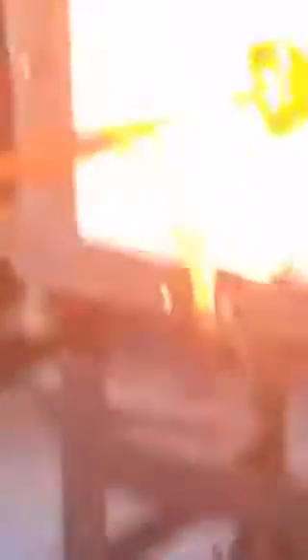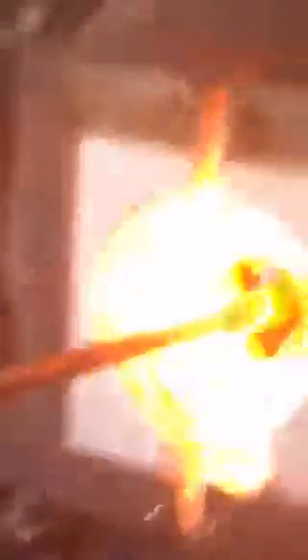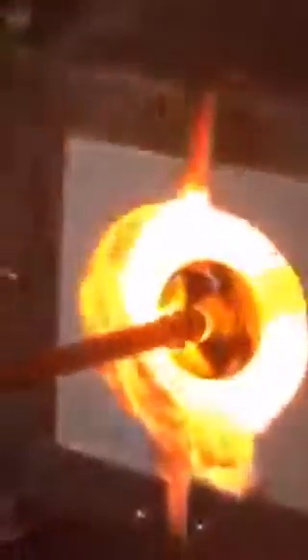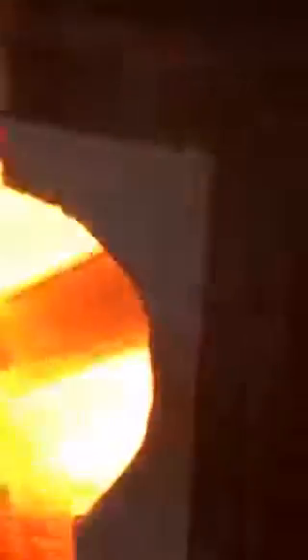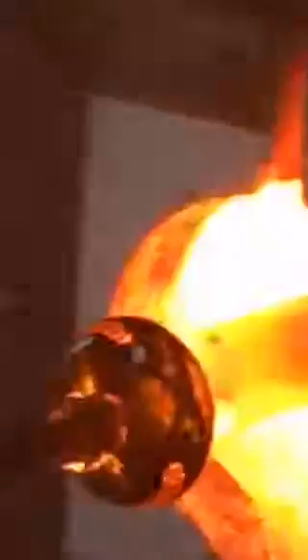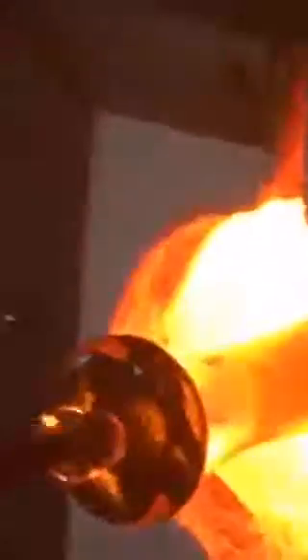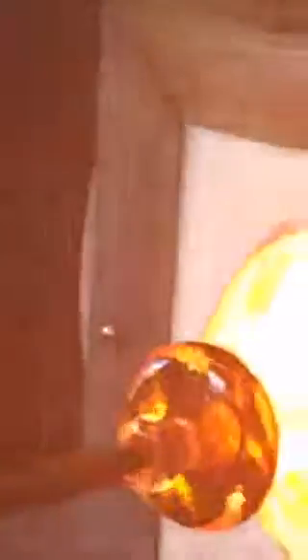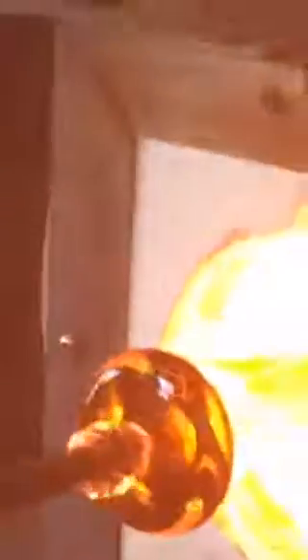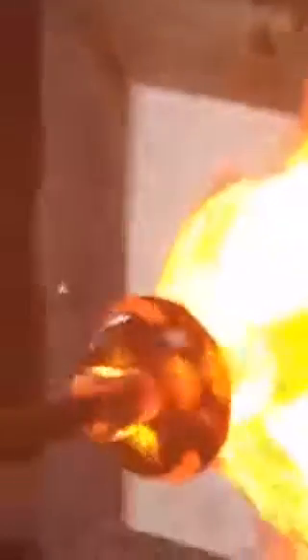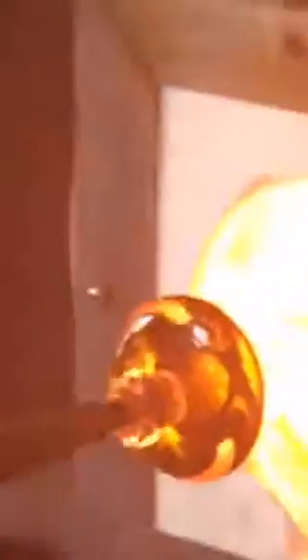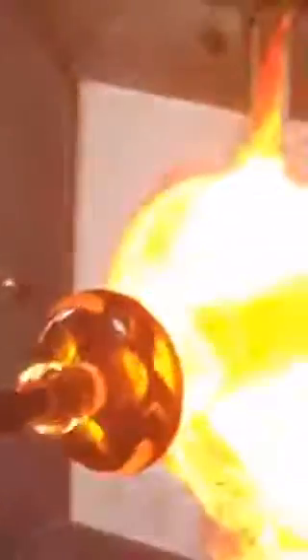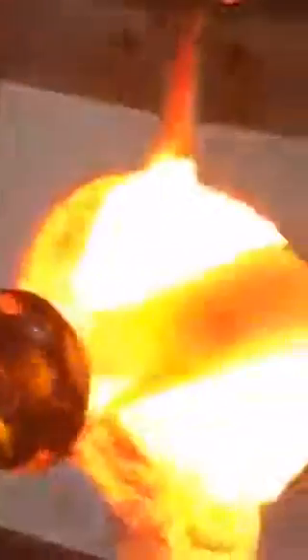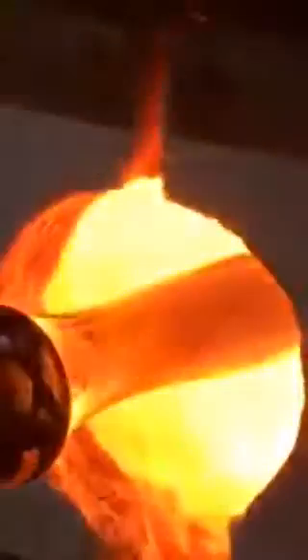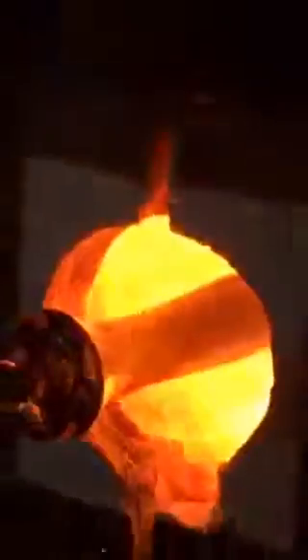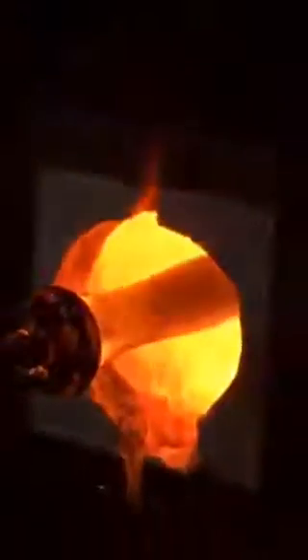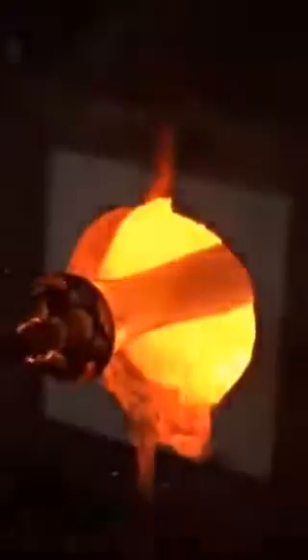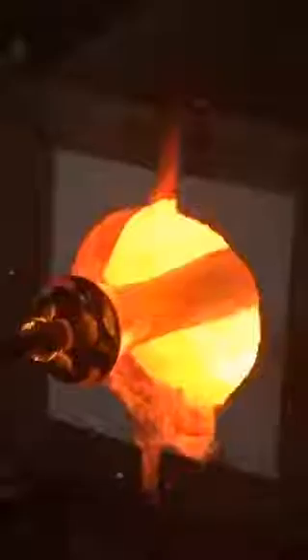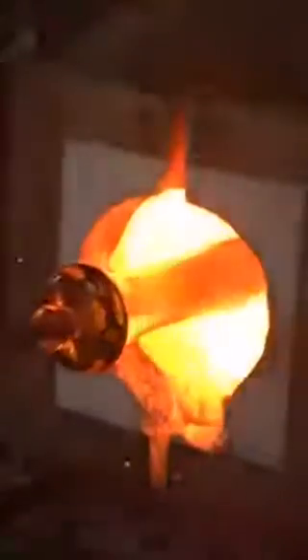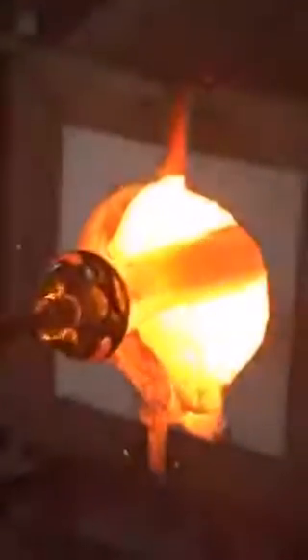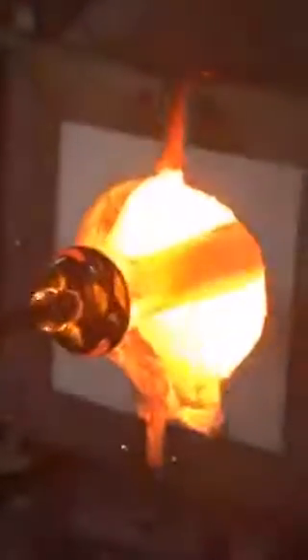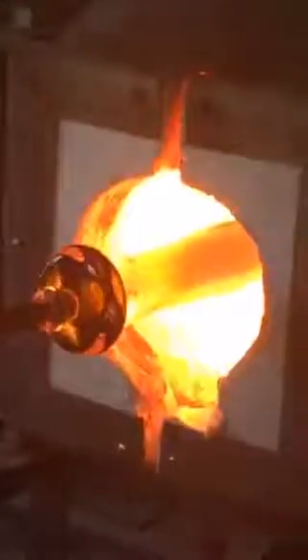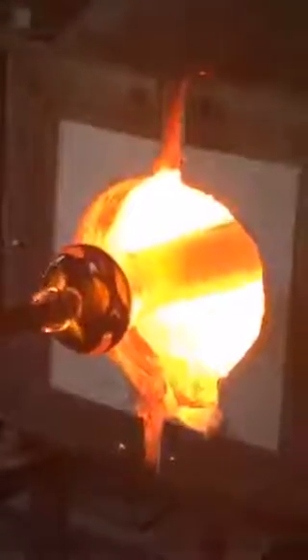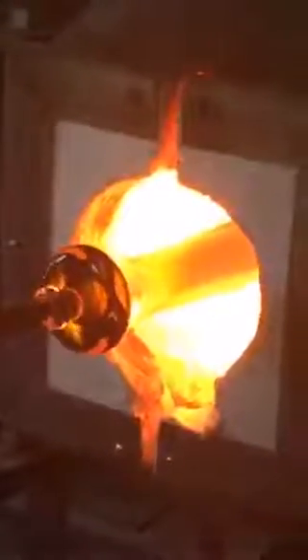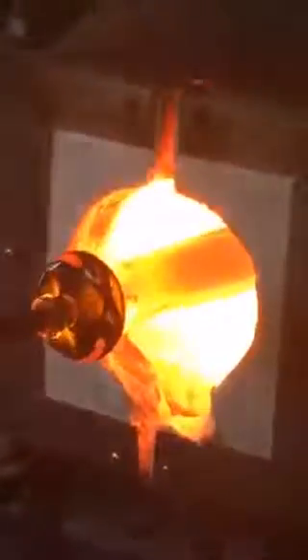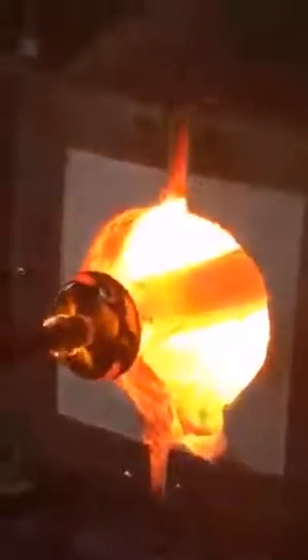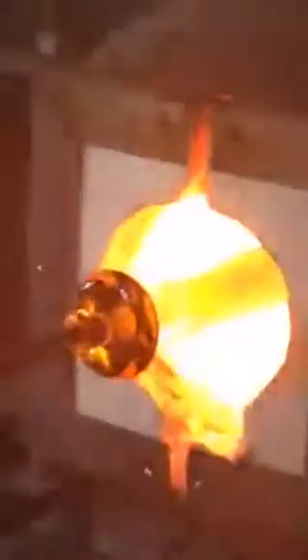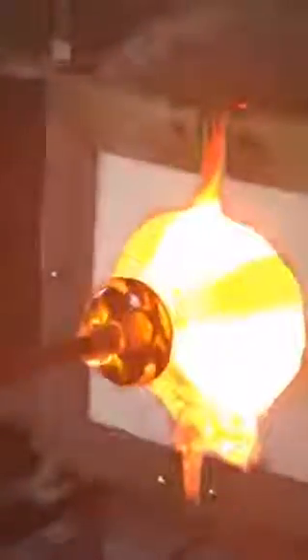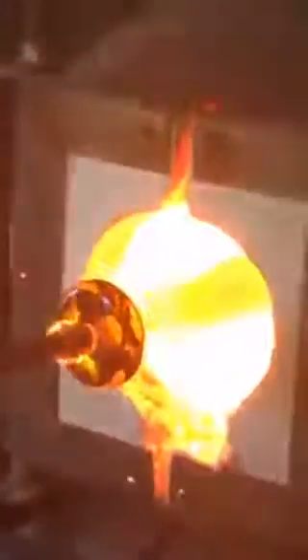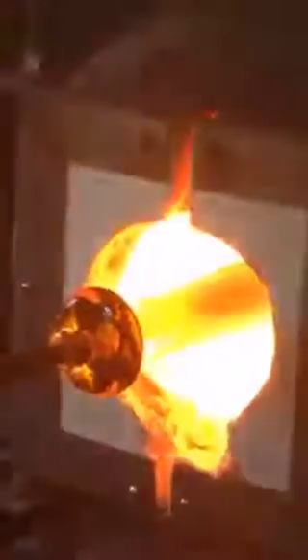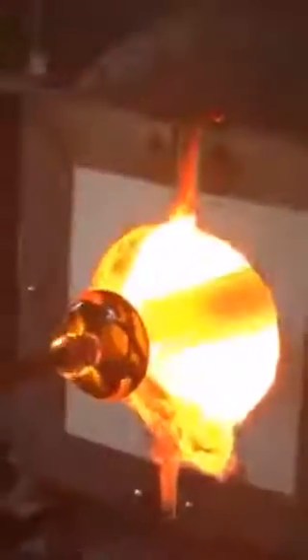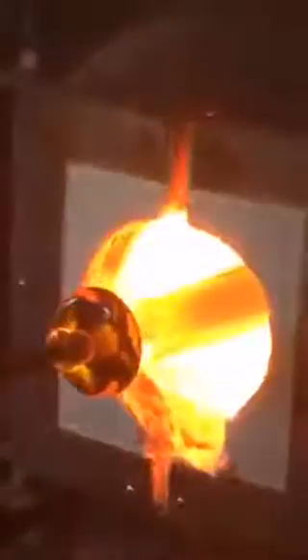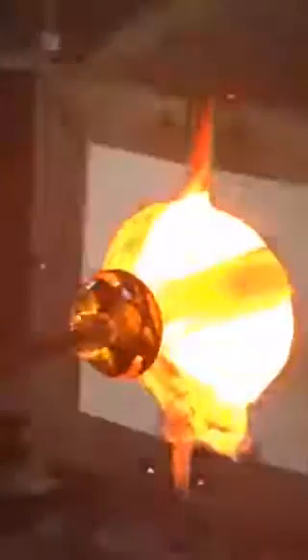That furnace is pretty hot — we said it's about 2000 degrees. Yes, hot enough to melt glass. If you have any questions please feel free to ask.